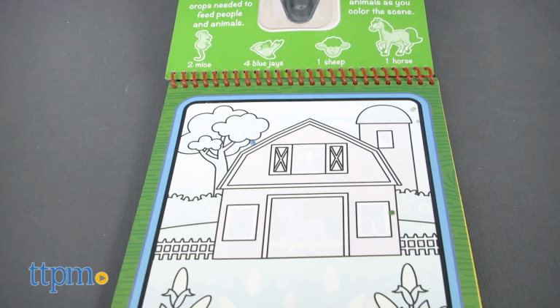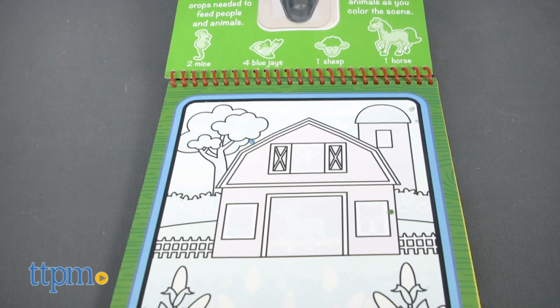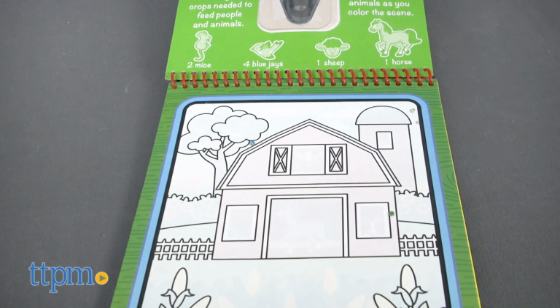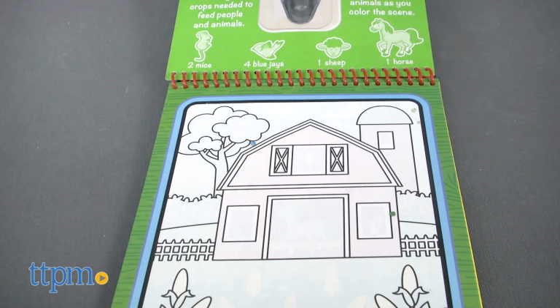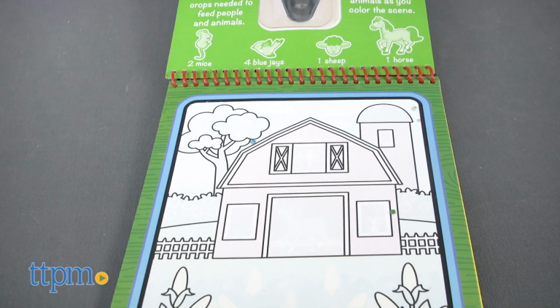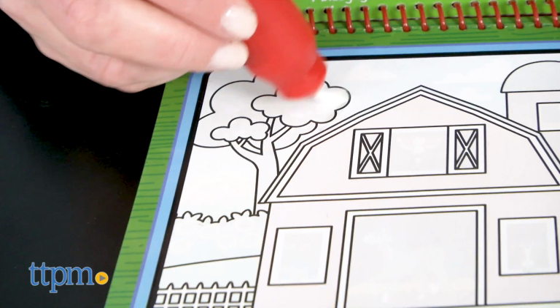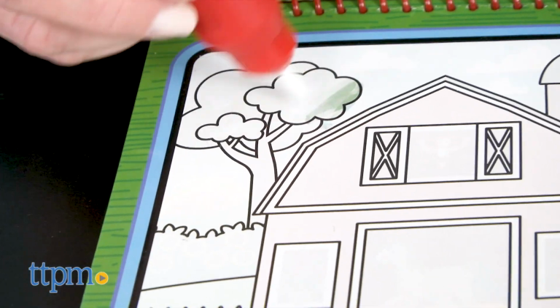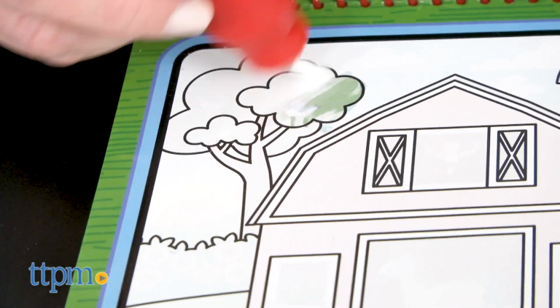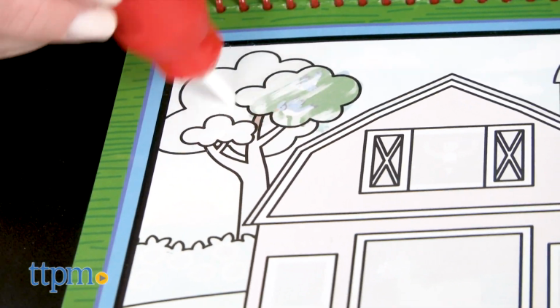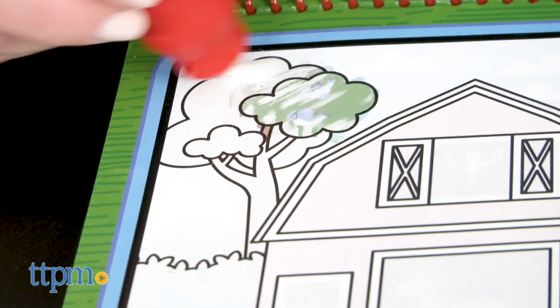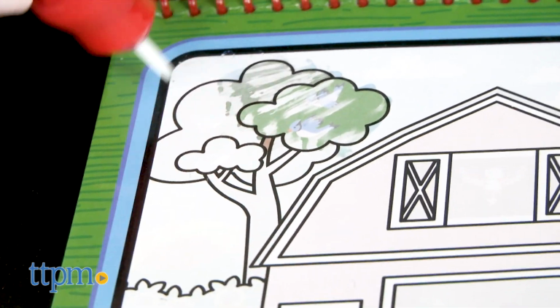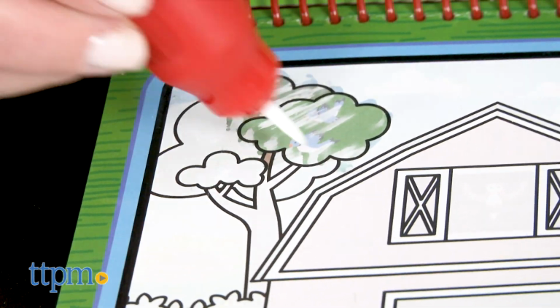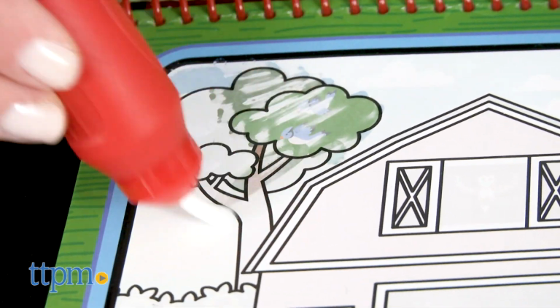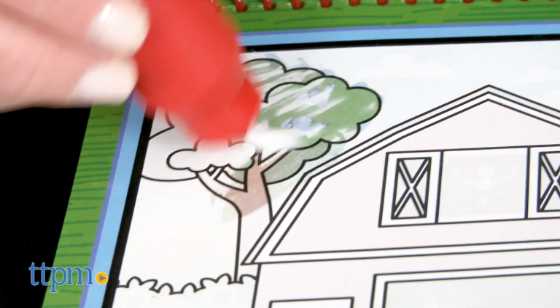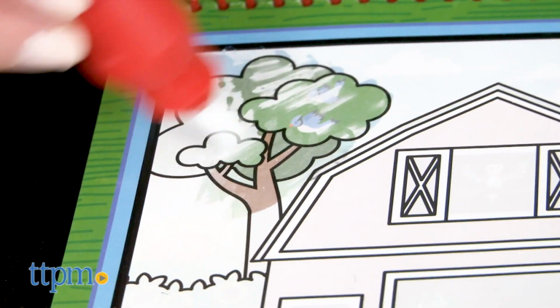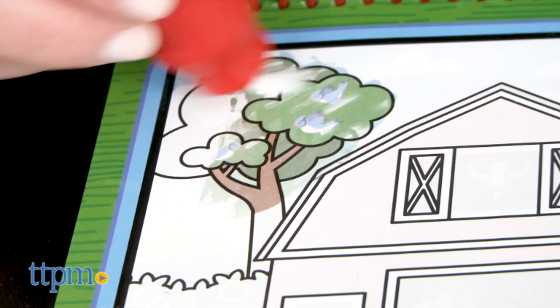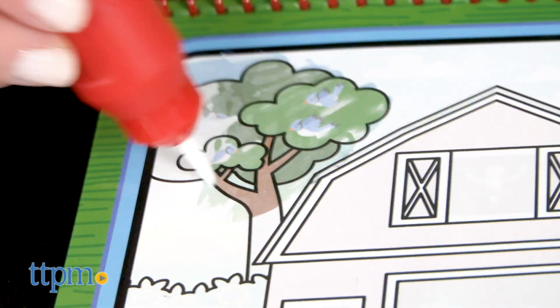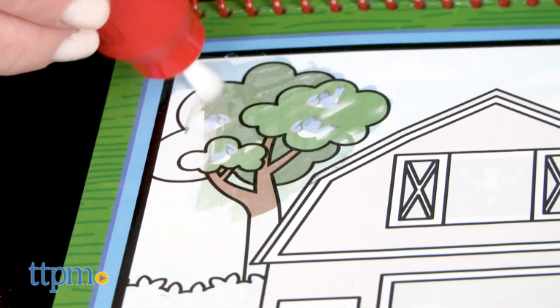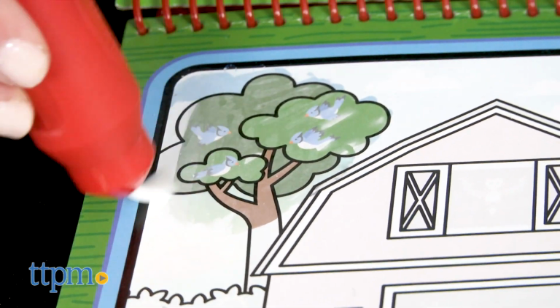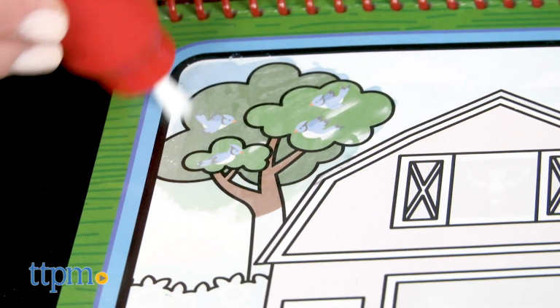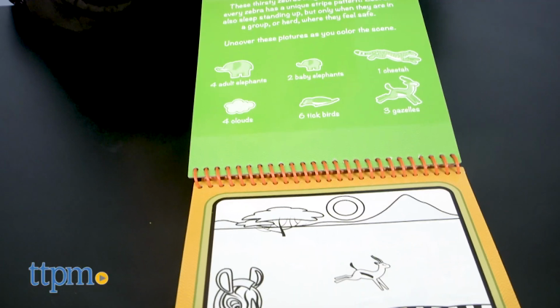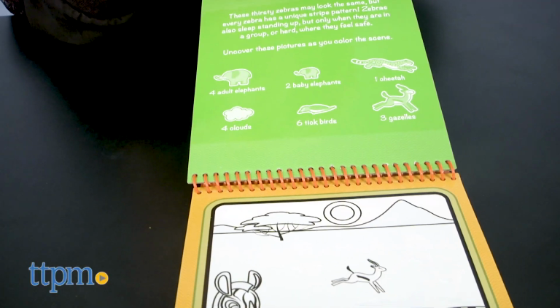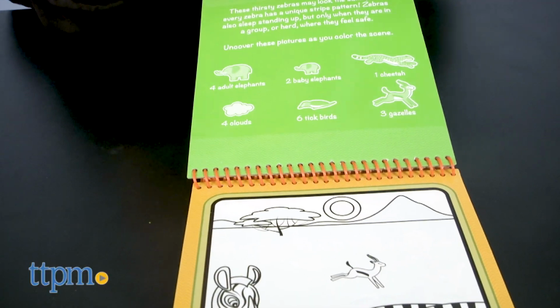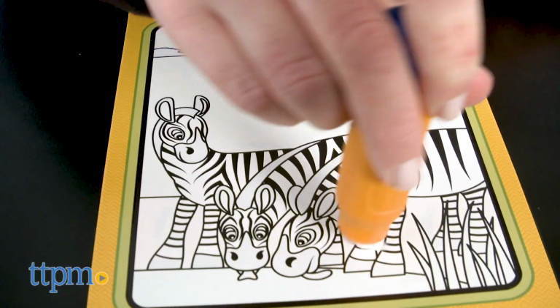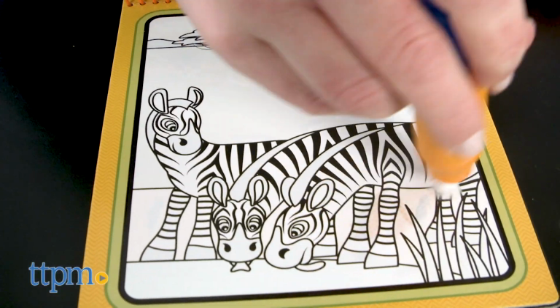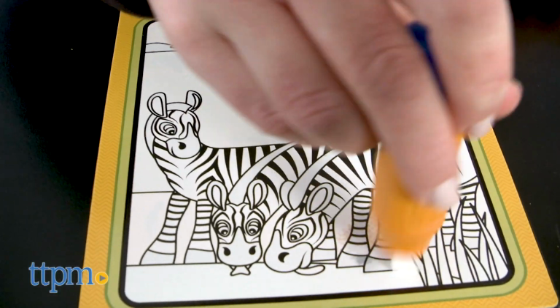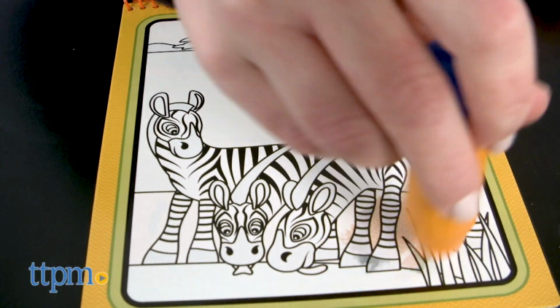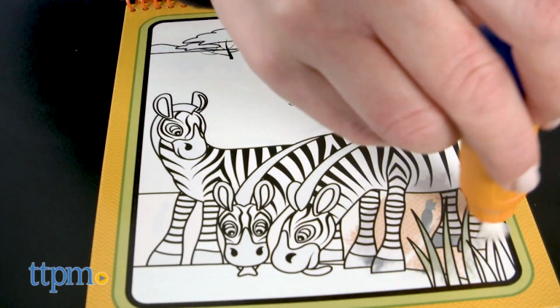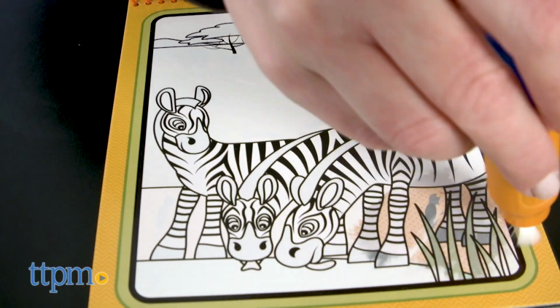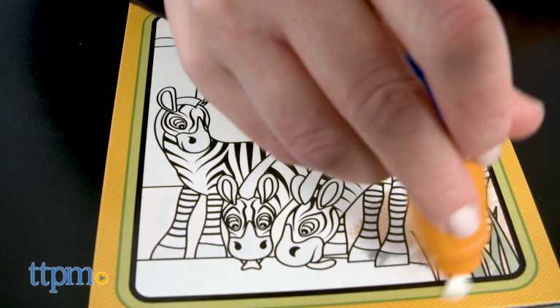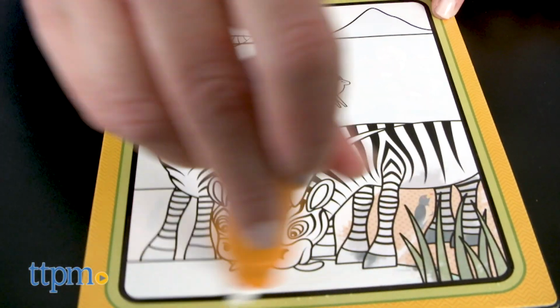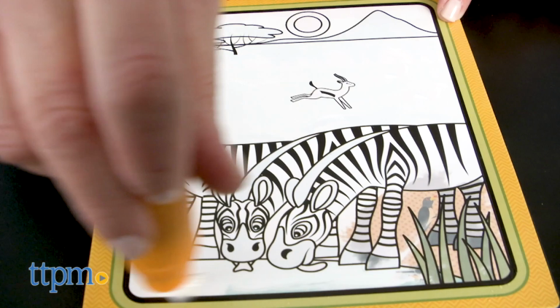All you do is fill the pen with water and use it to color along one of the boards. The water makes the black and white images colorful and reveals hidden surprises. For each board, there are a certain number of animals or objects for kids to find, turning the coloring experience into a game.